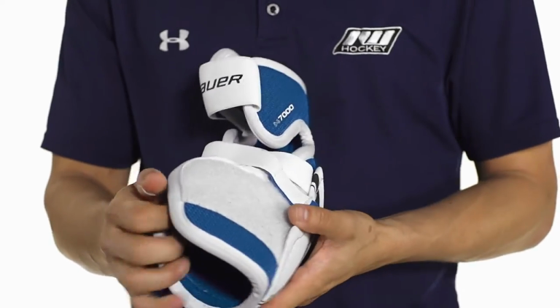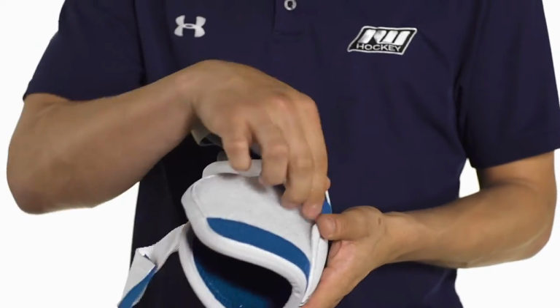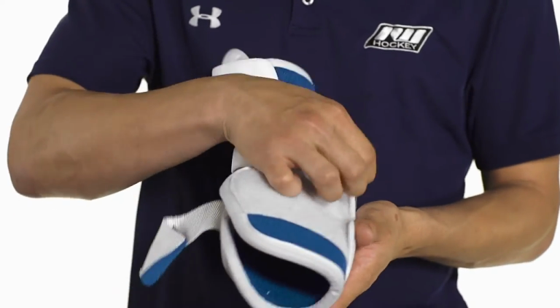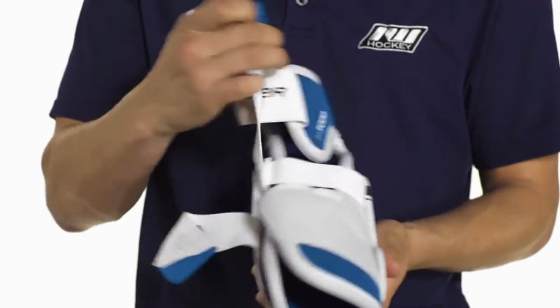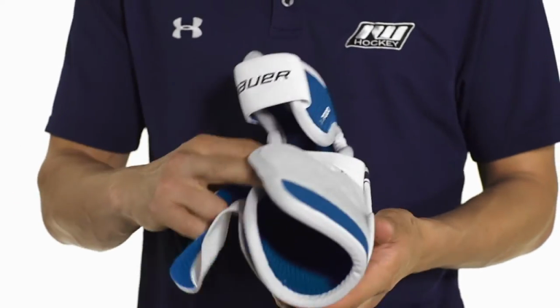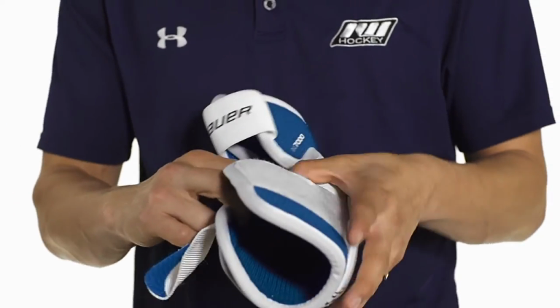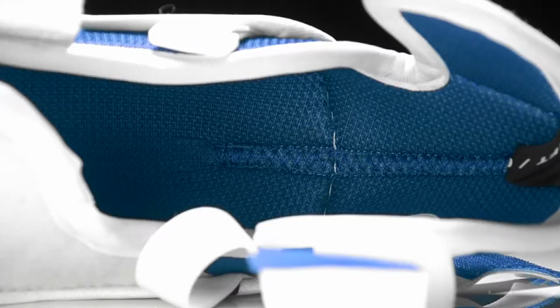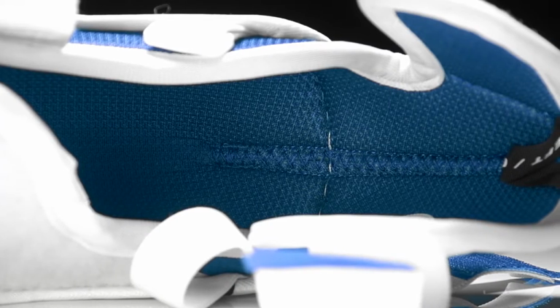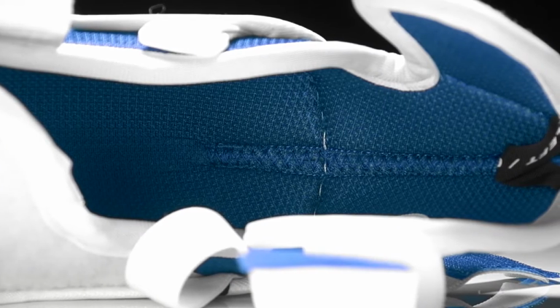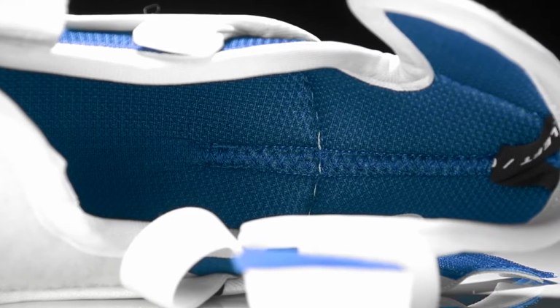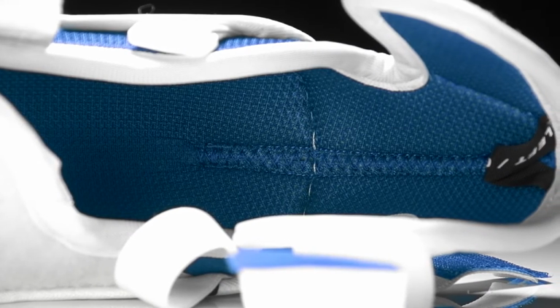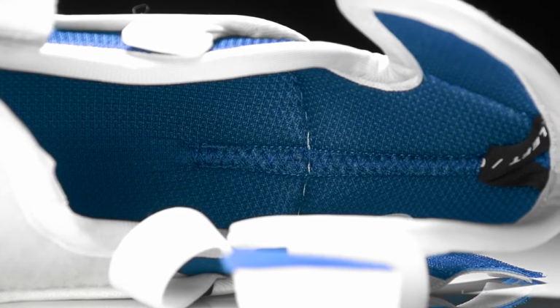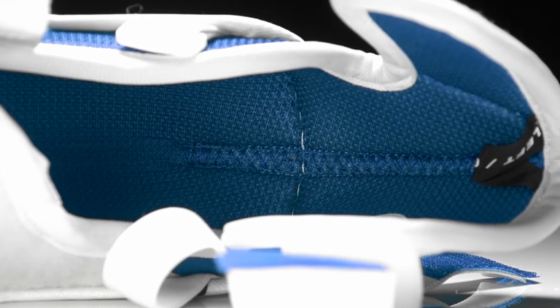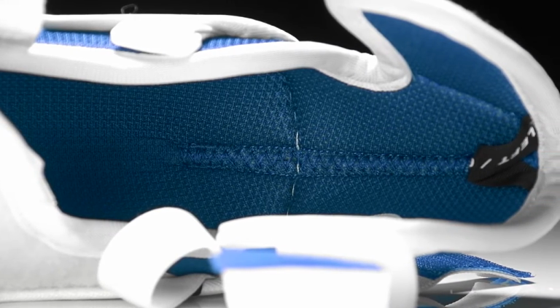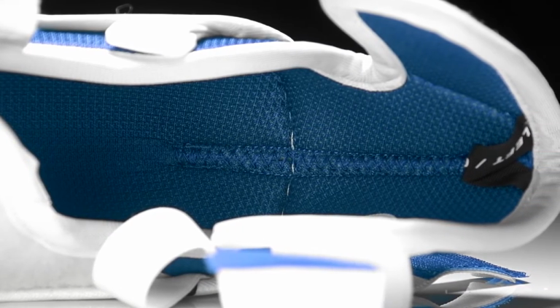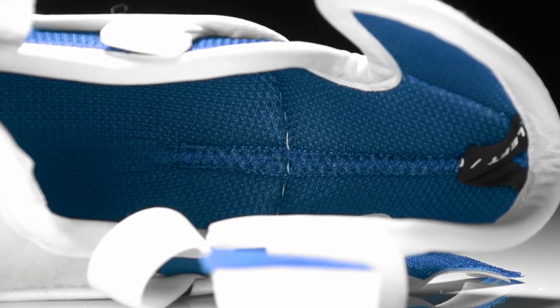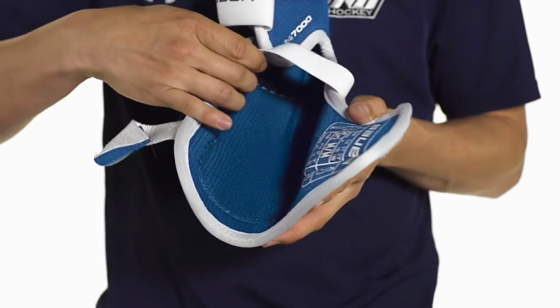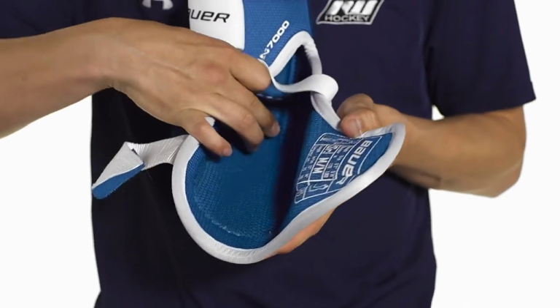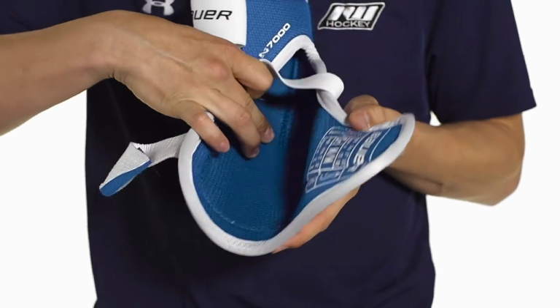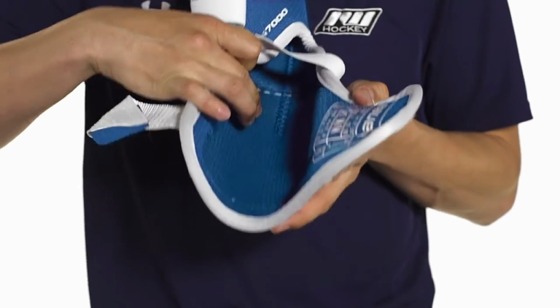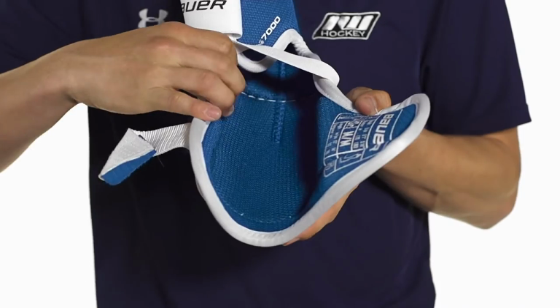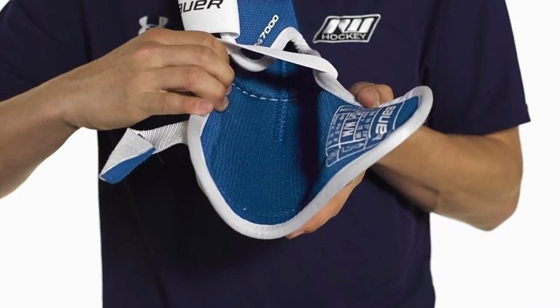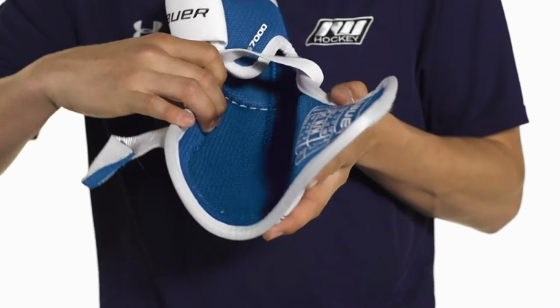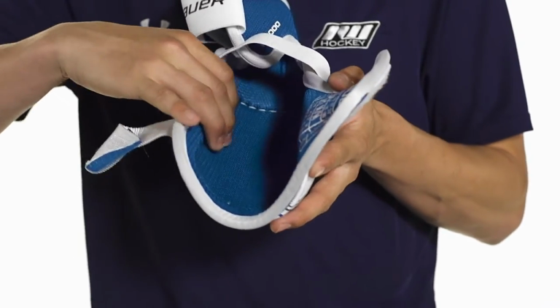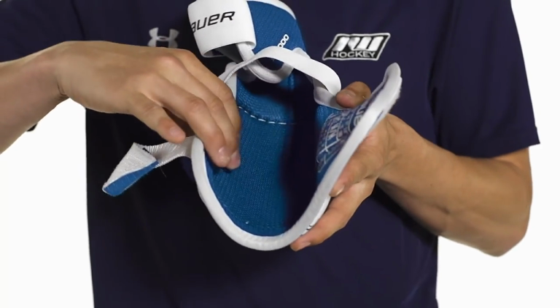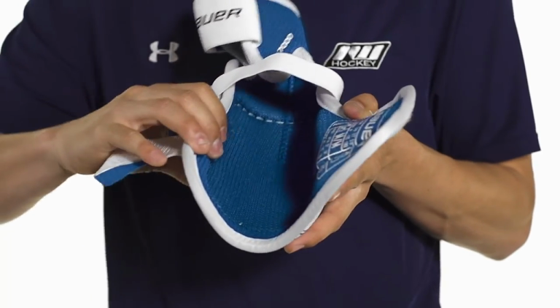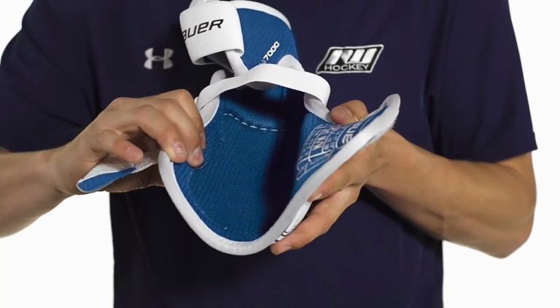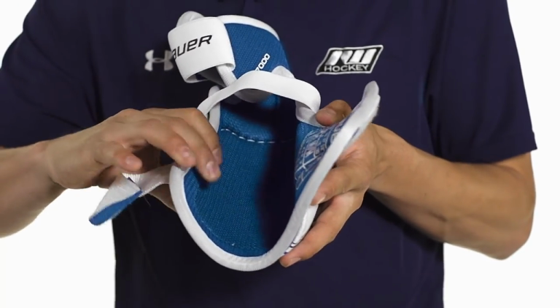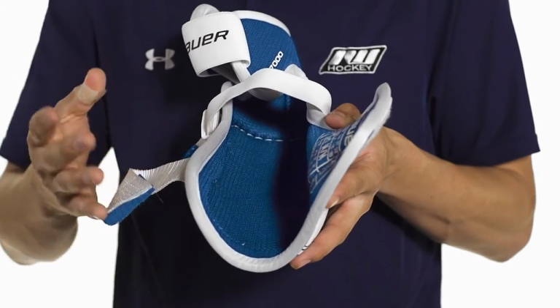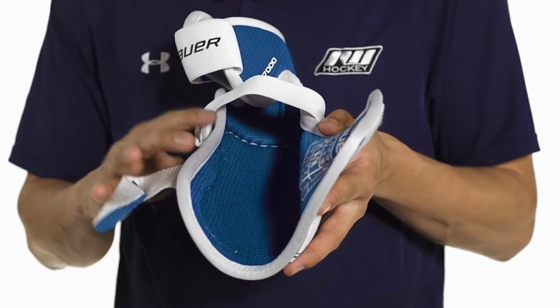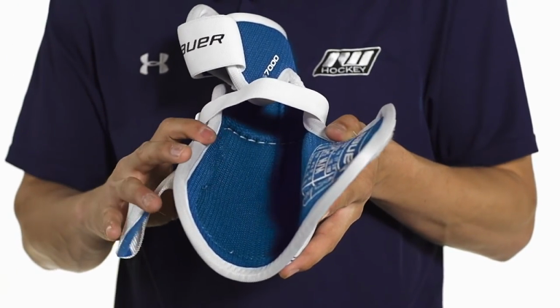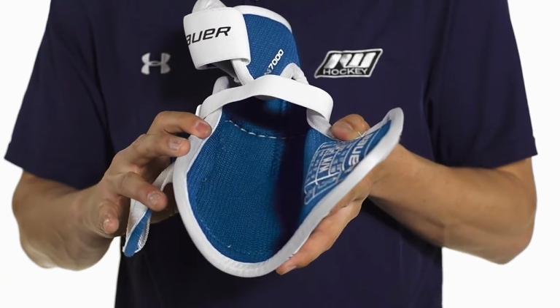Inside we're going to see a hydrophobic mesh nylon liner. This is going to have a deep elbow pocket running down the center to help lock your elbow in place. It's also going to help wick away moisture and keep you cool out on the rink.